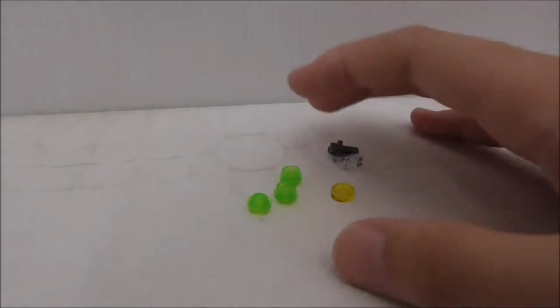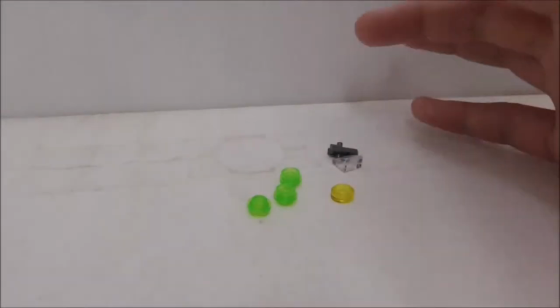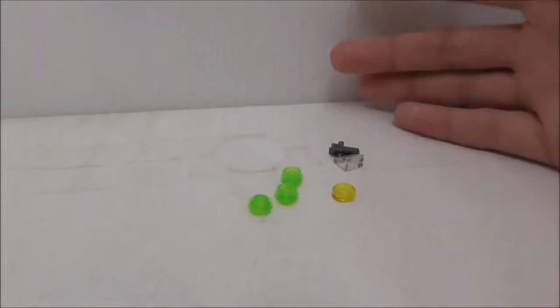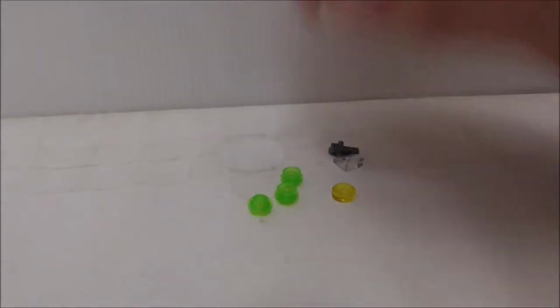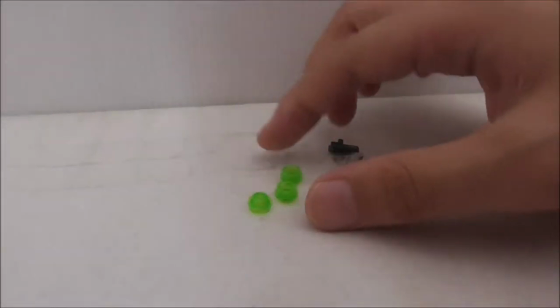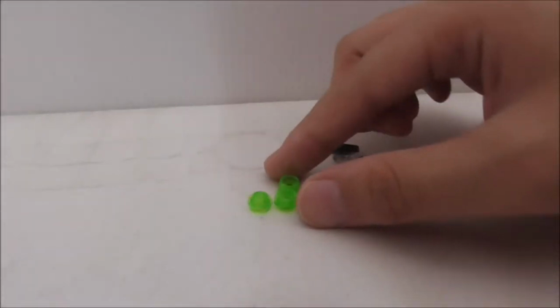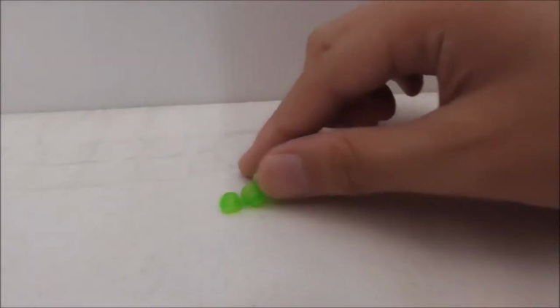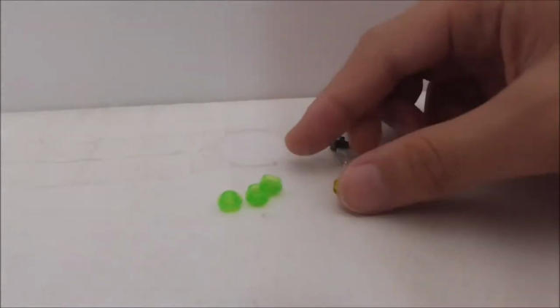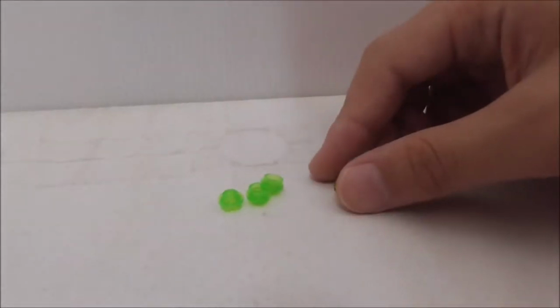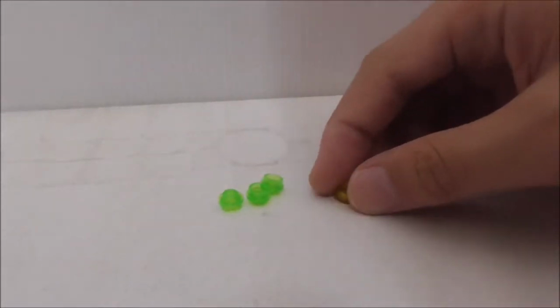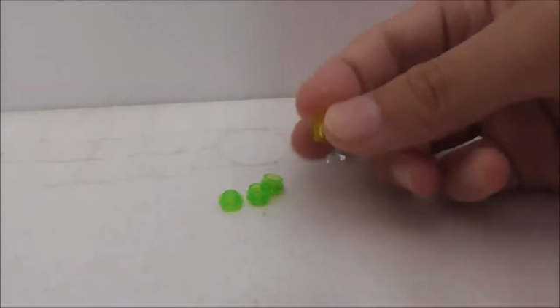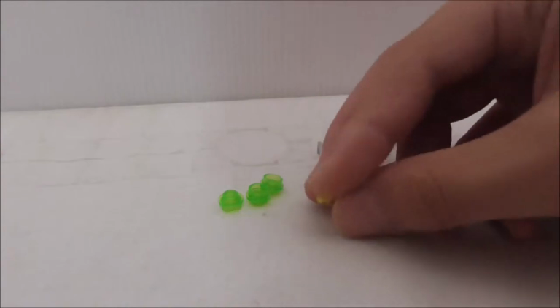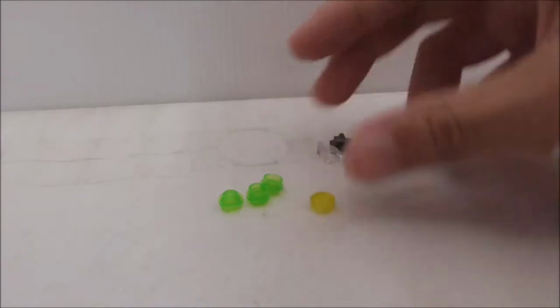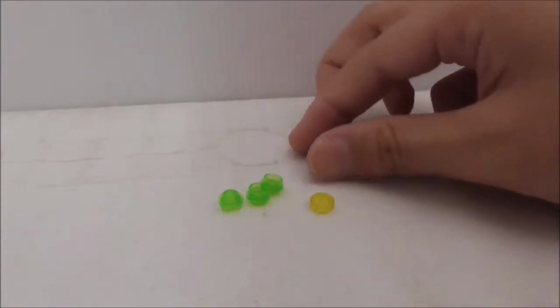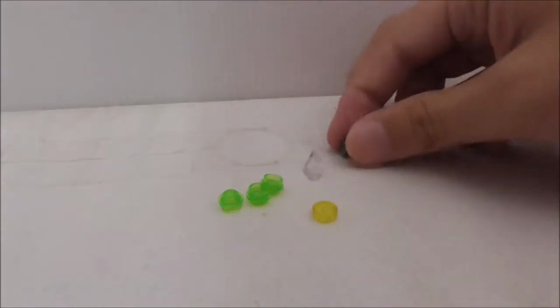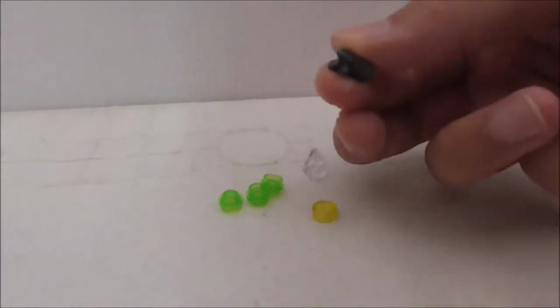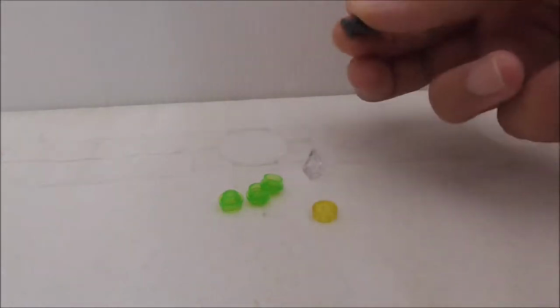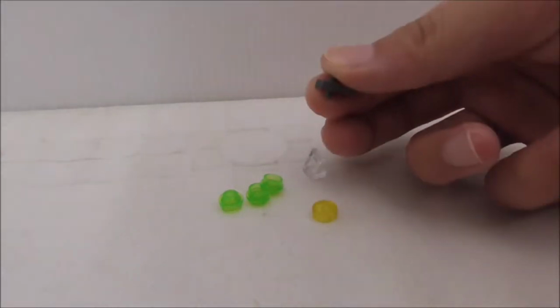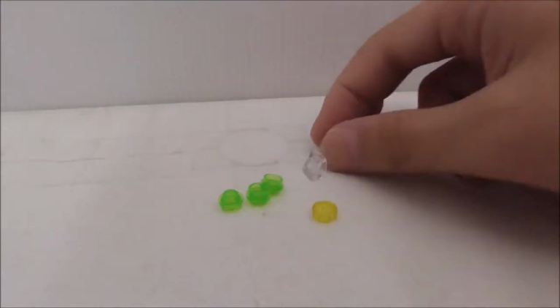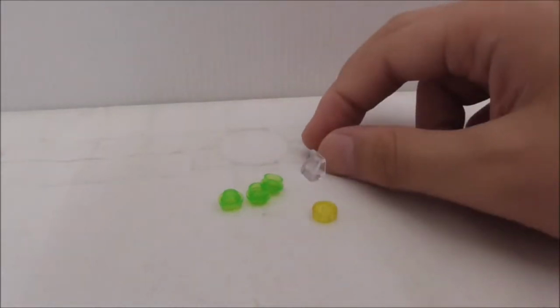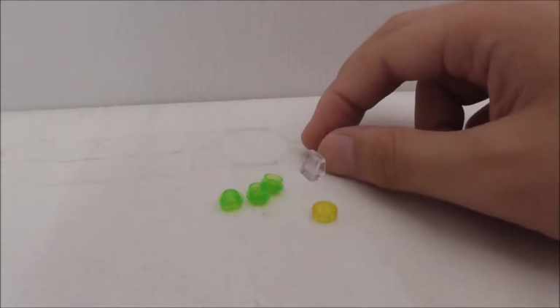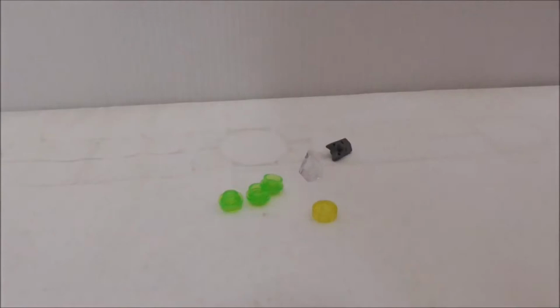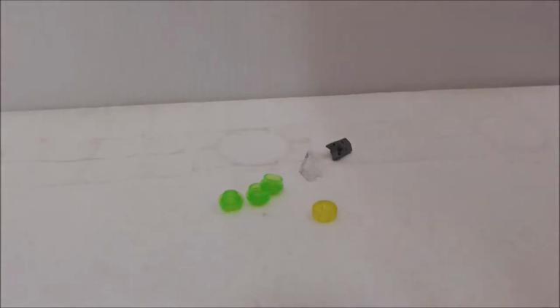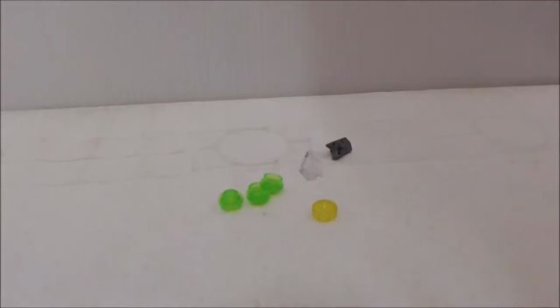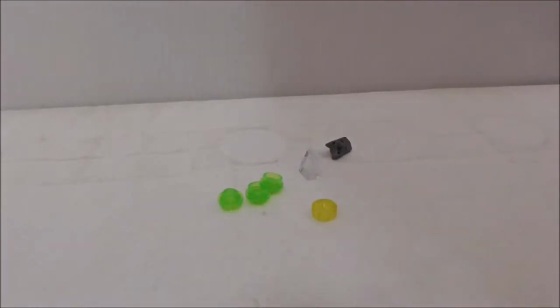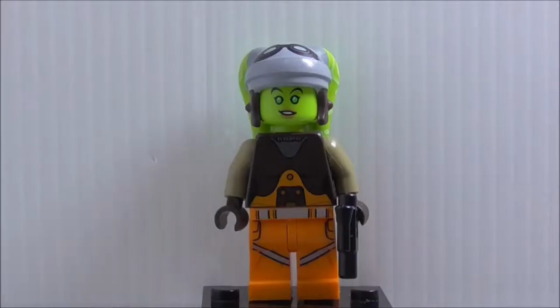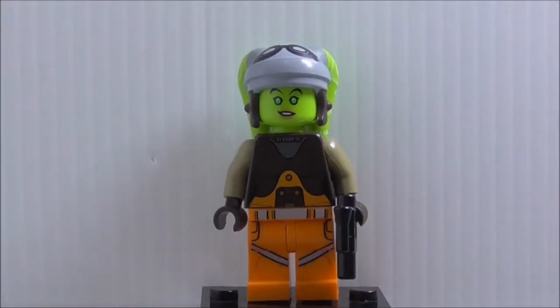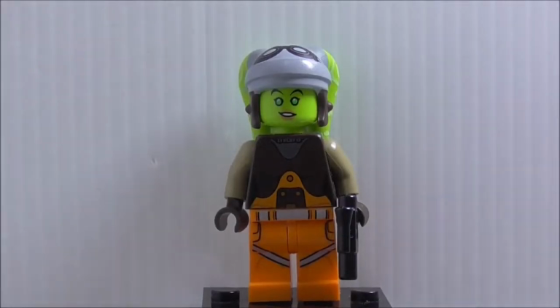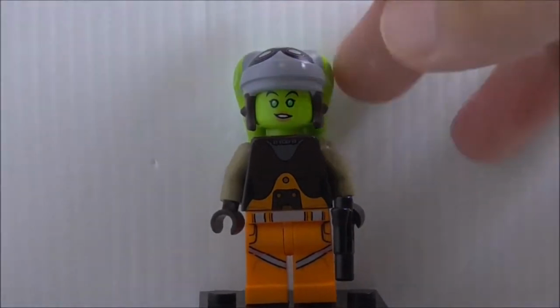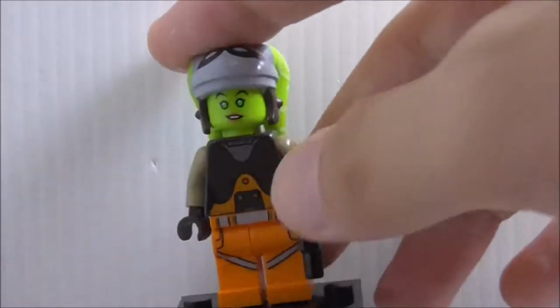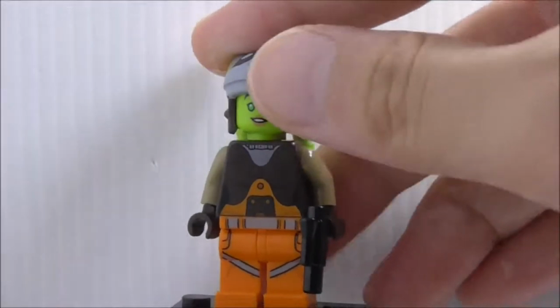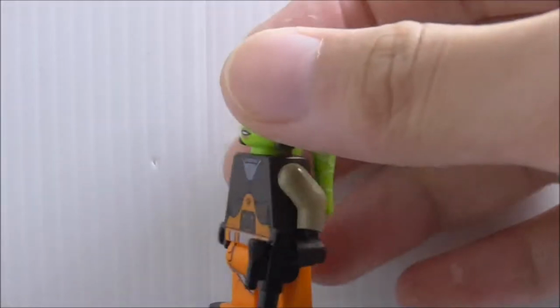The extra pieces are nothing too special — you just have some green studs, one of these tiles, a slope, and a structure piece. That's it for the extra pieces.